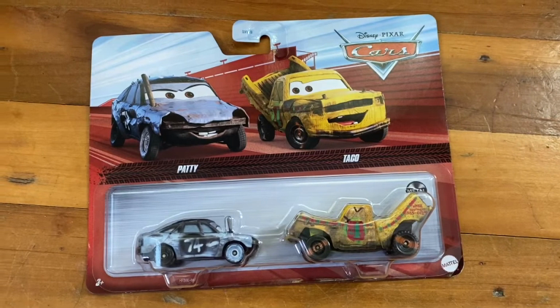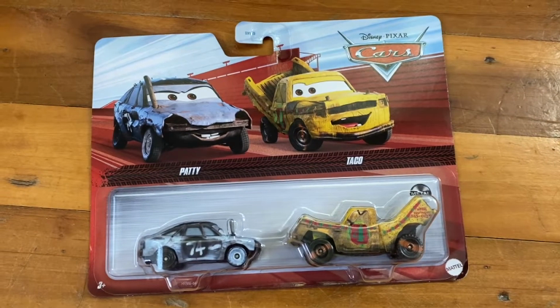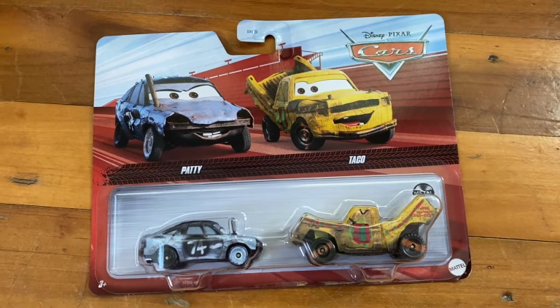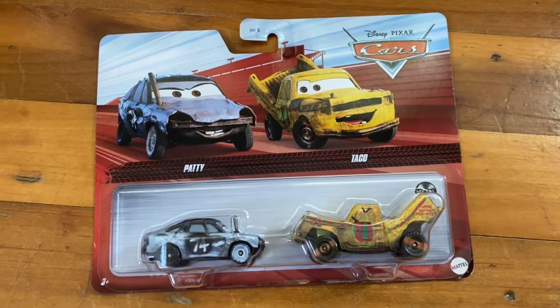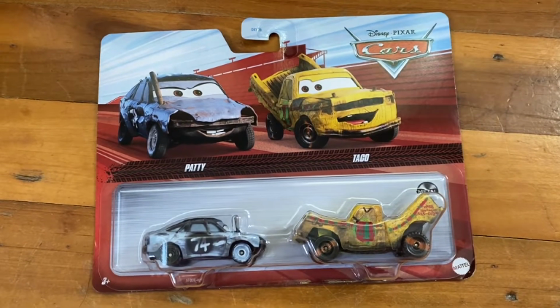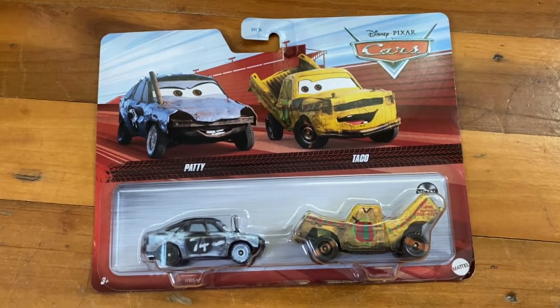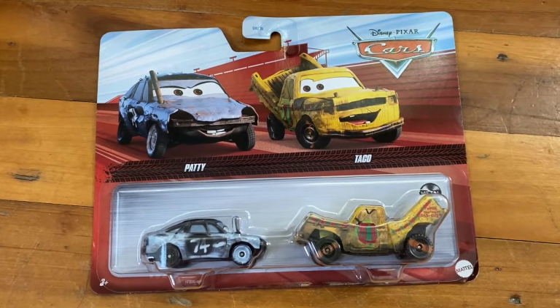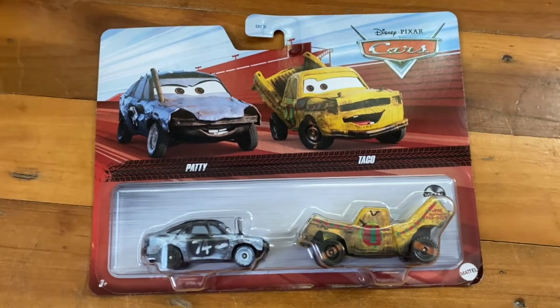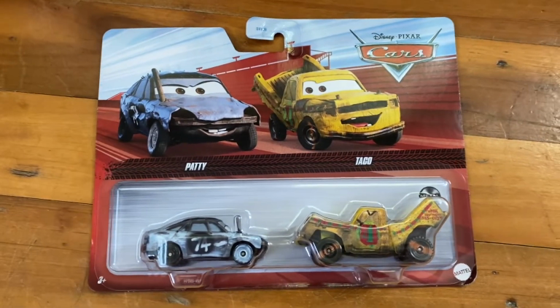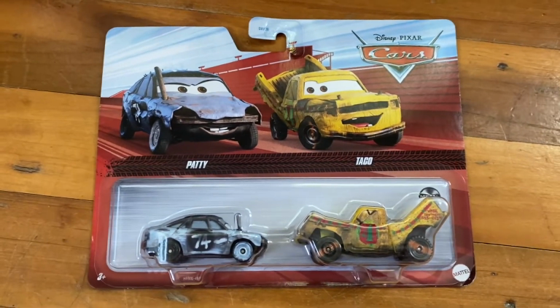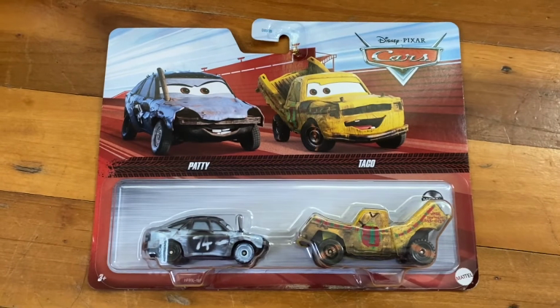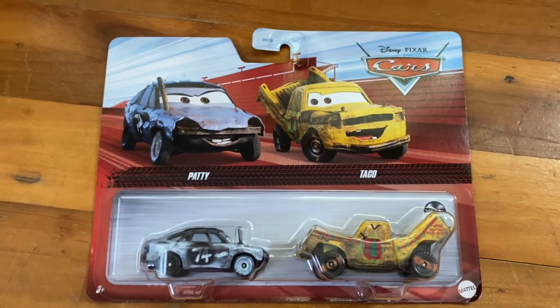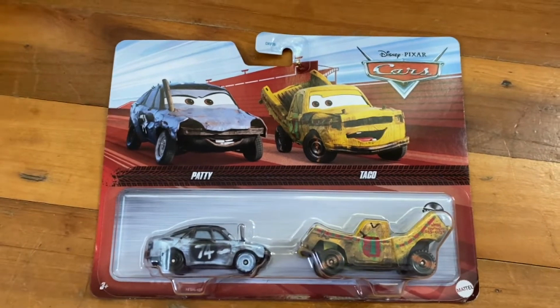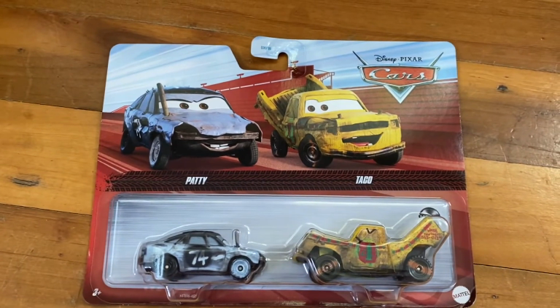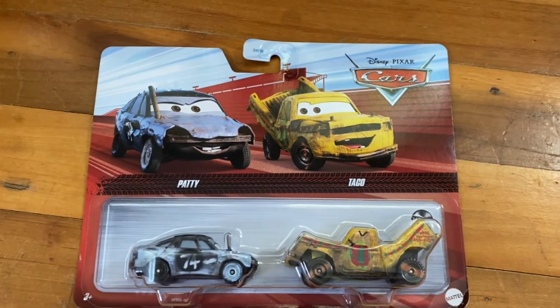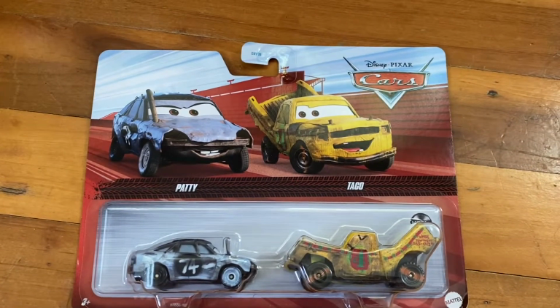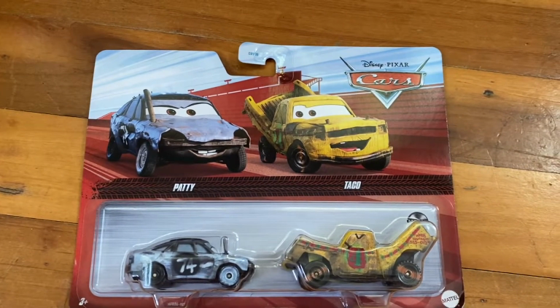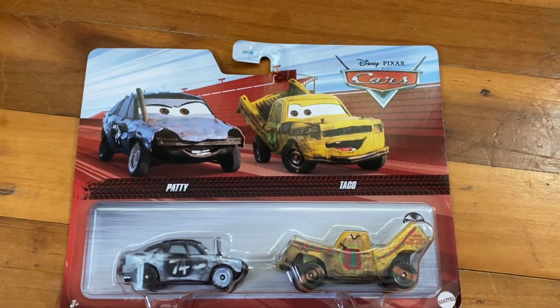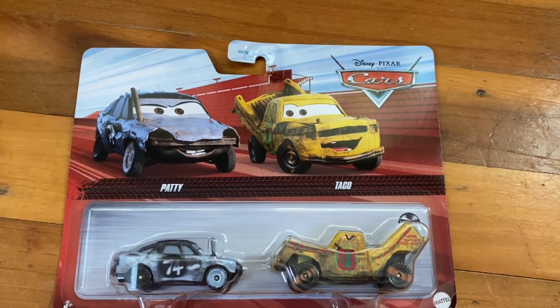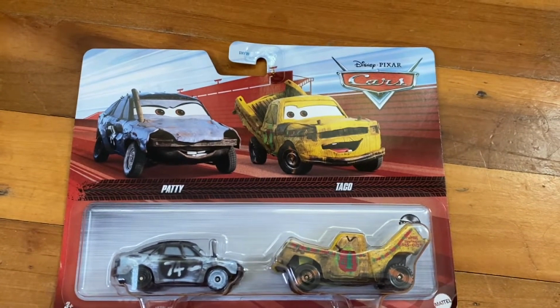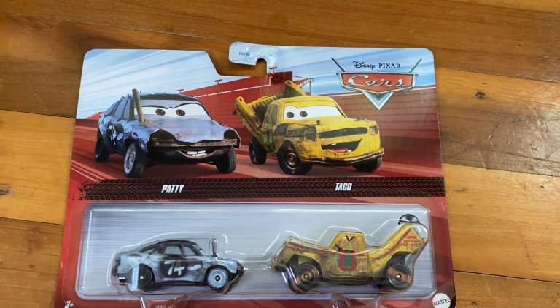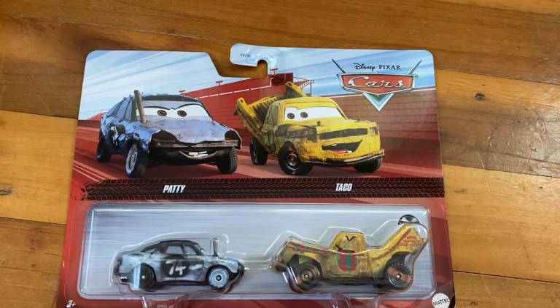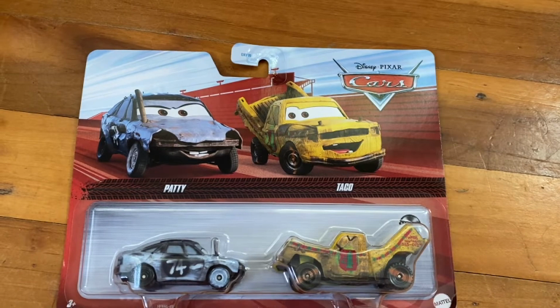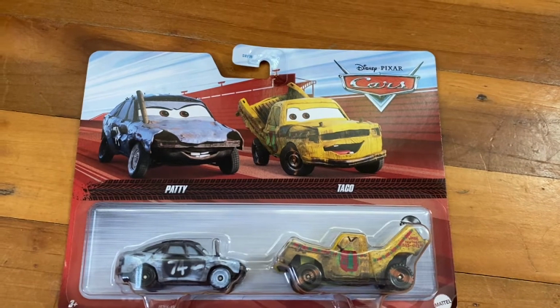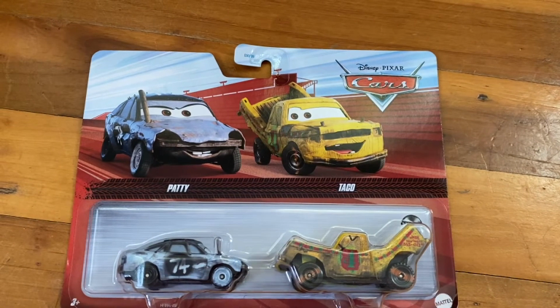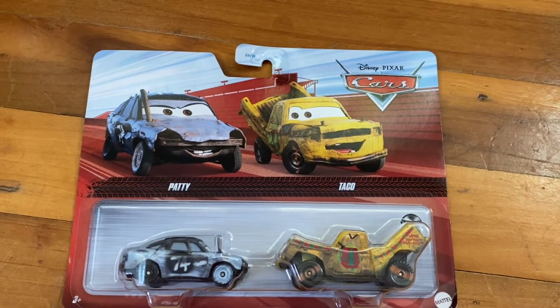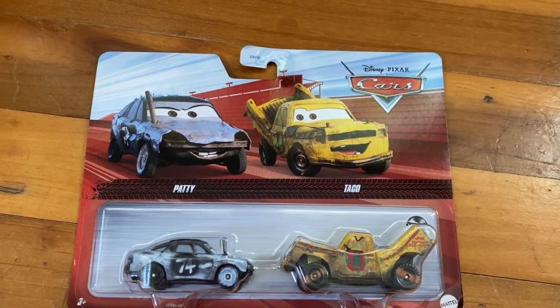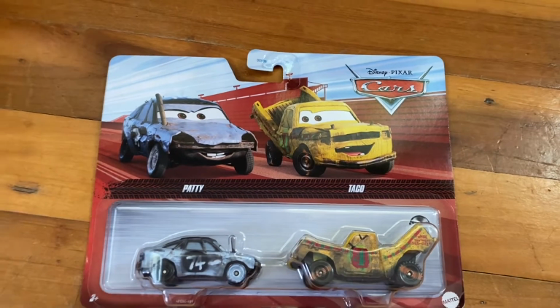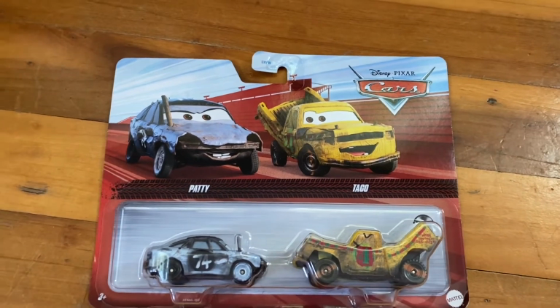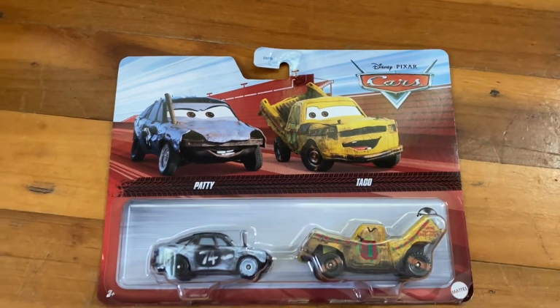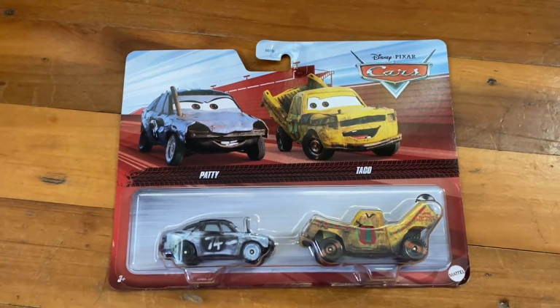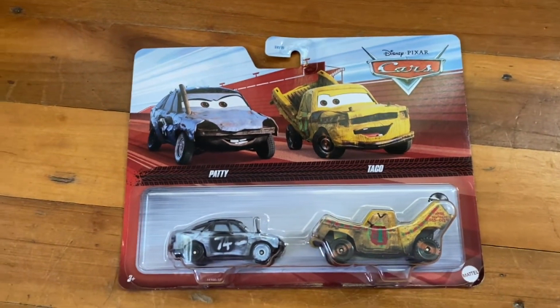Hello everybody and welcome back to the CDC channel. I'm CBCC — that means C as in Crazy, D as in Disney, first C as in Car, and the second C as in Collector. Let's get into the video.